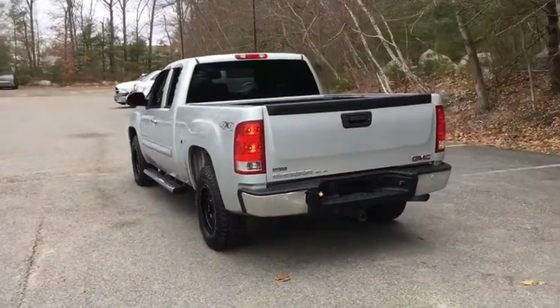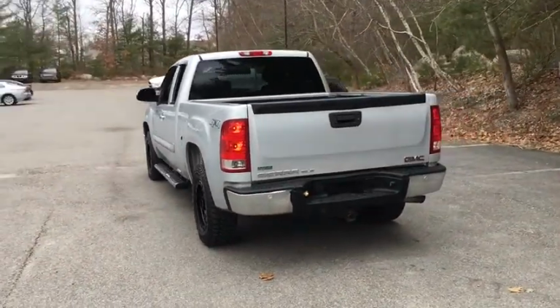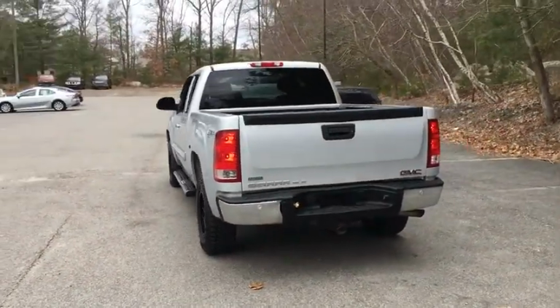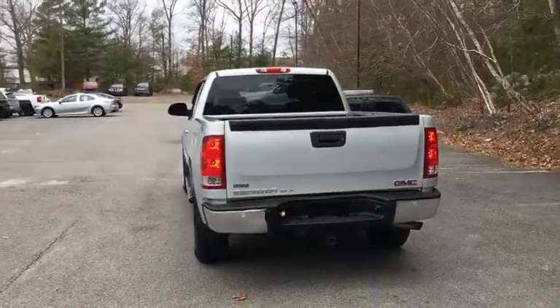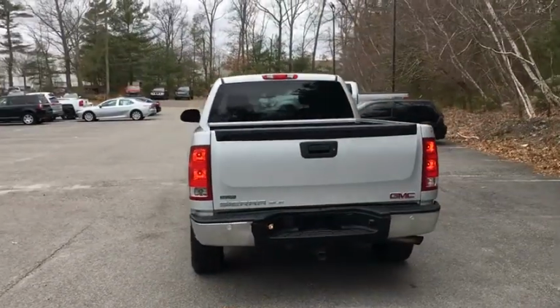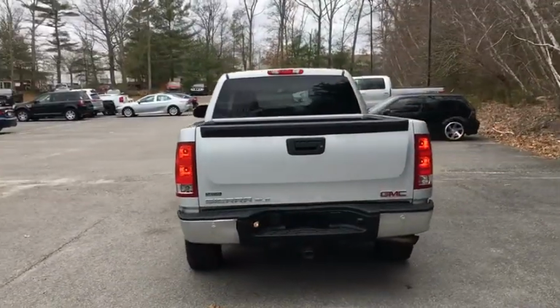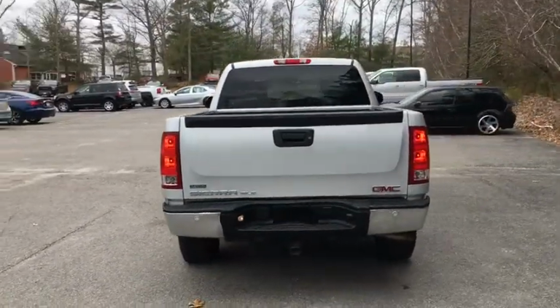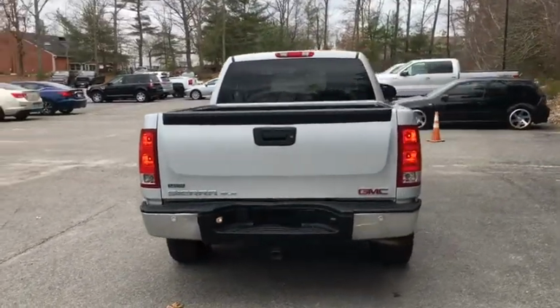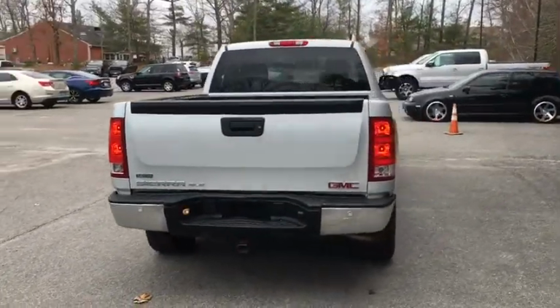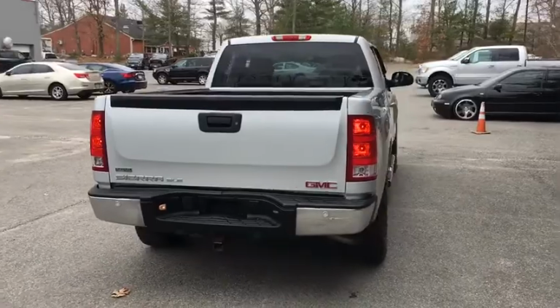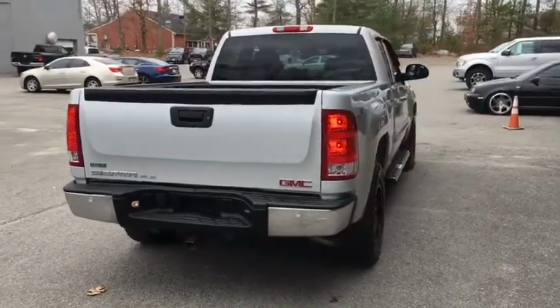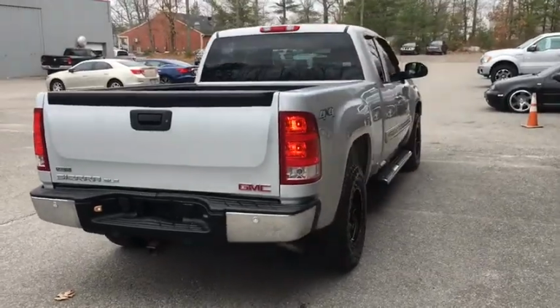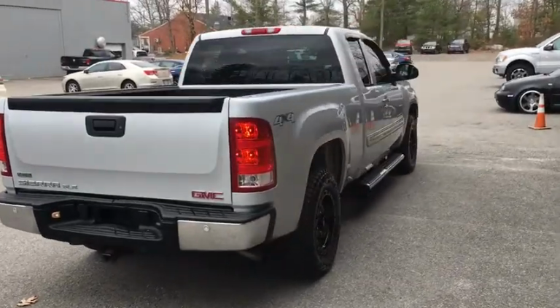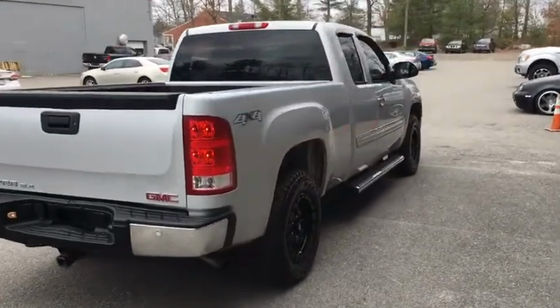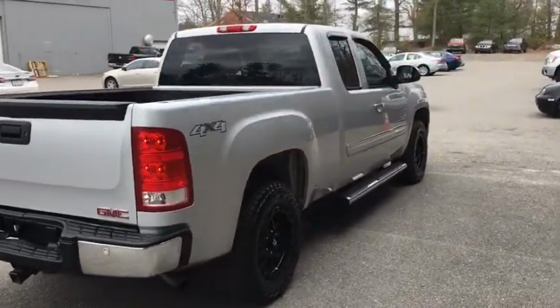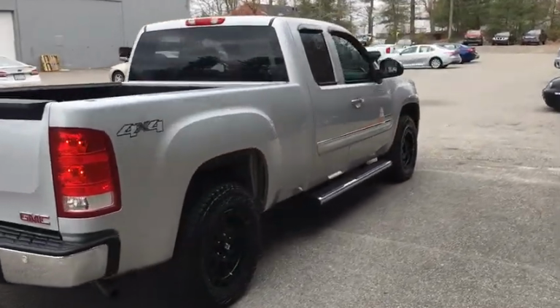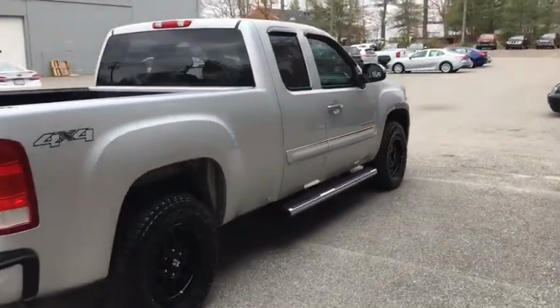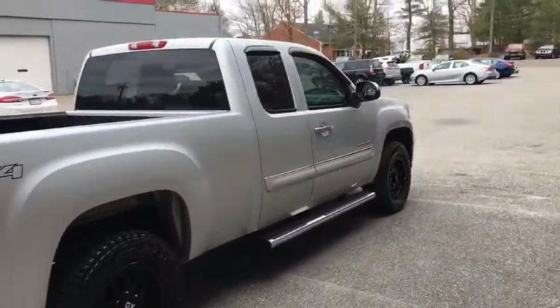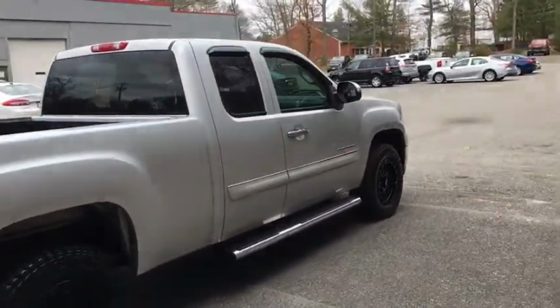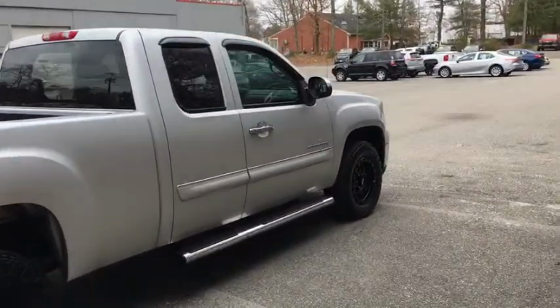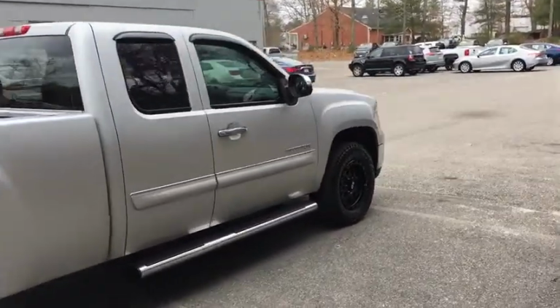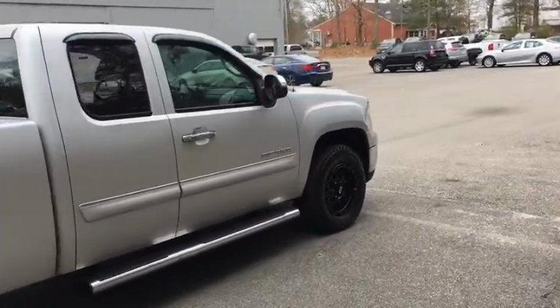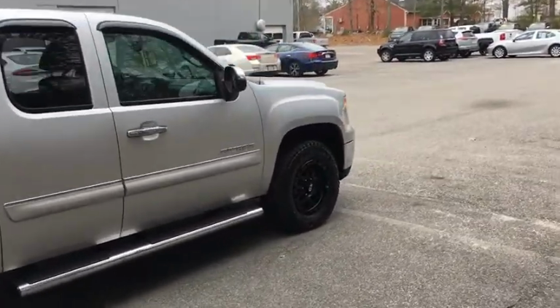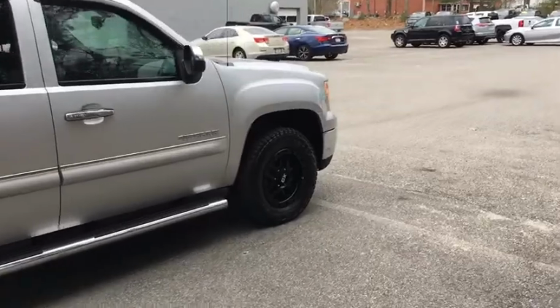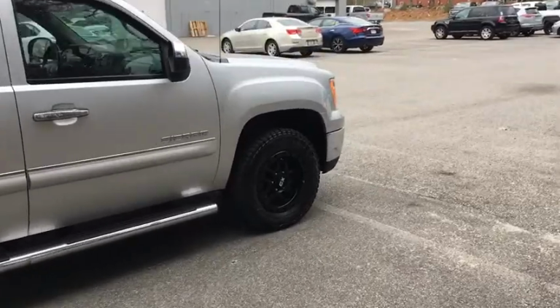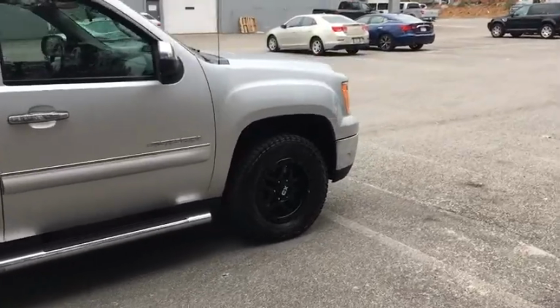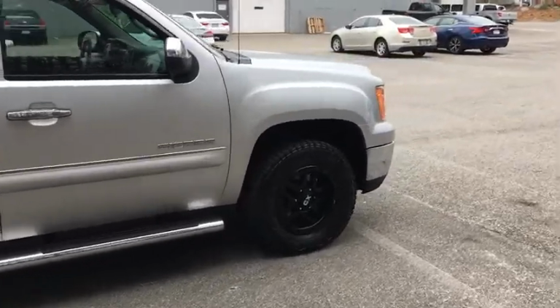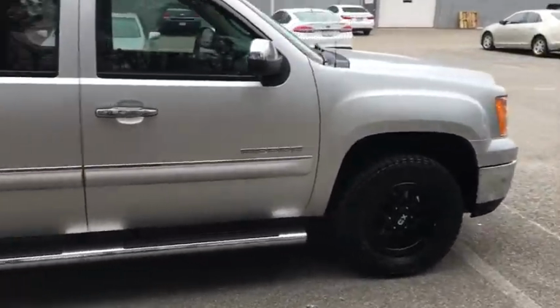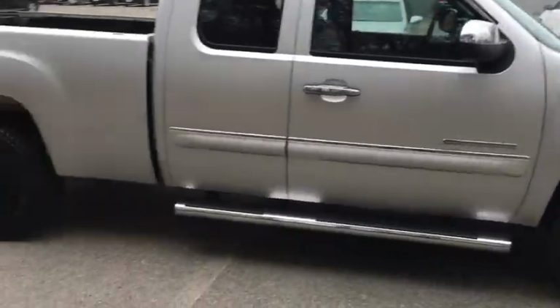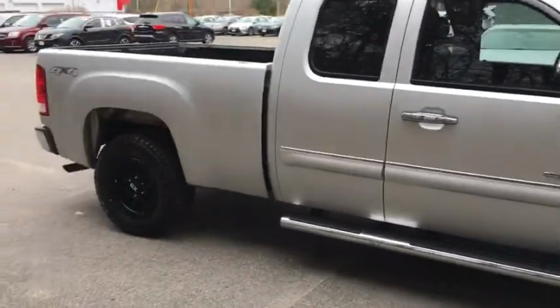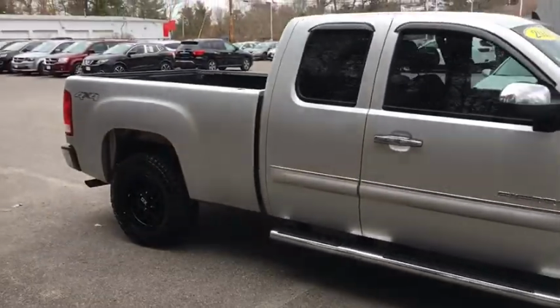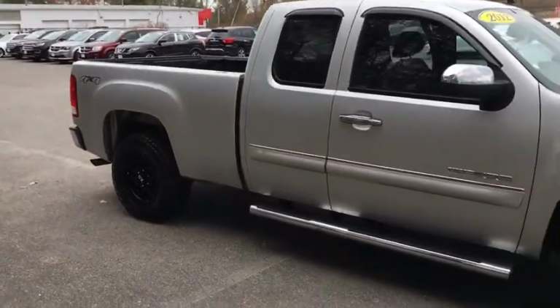ABS four-wheel, AM-FM stereo radio, rear defrost, auto-off headlights, passenger airbag, fog lamps, electronic stability control, MP3 player, CD player, power door locks.